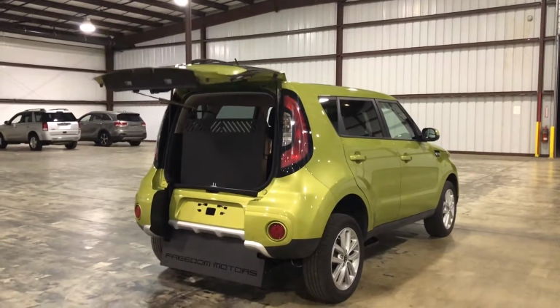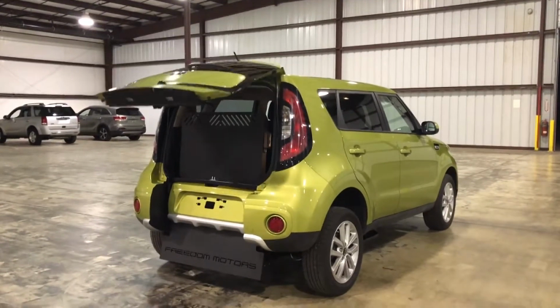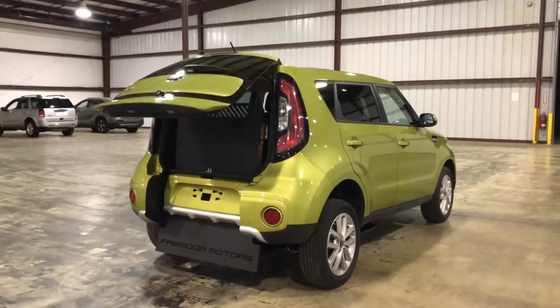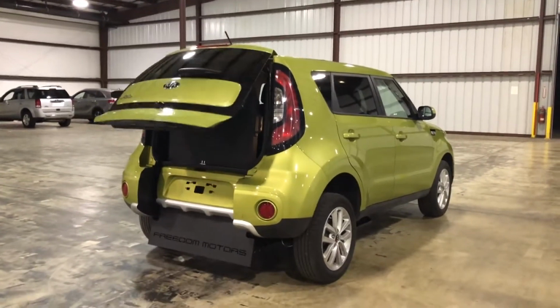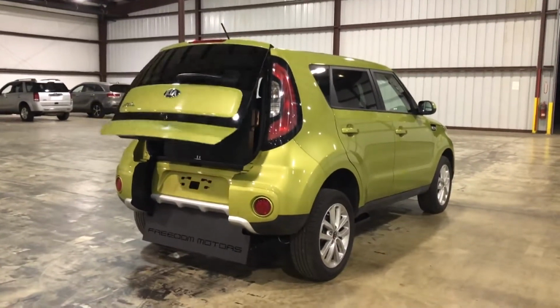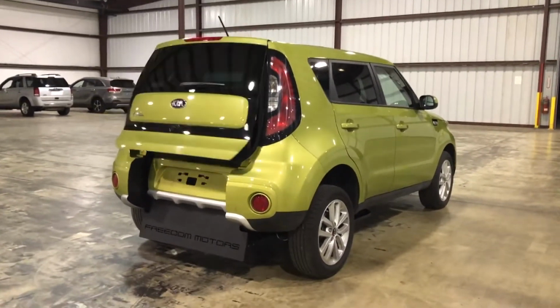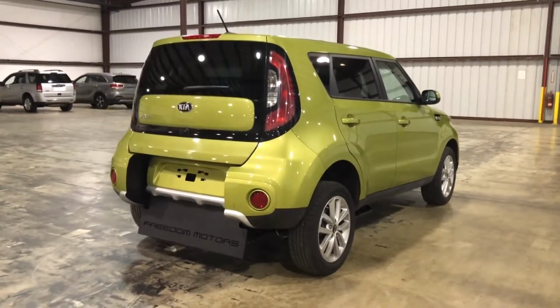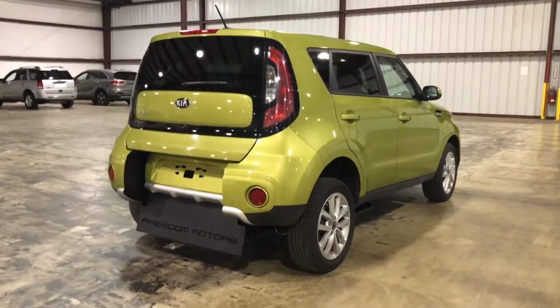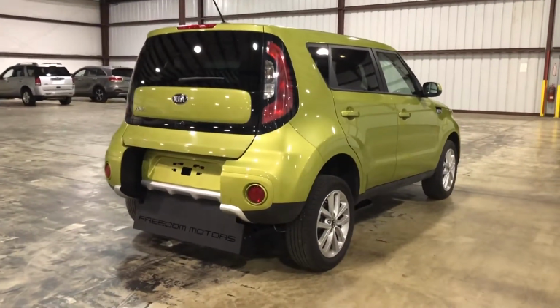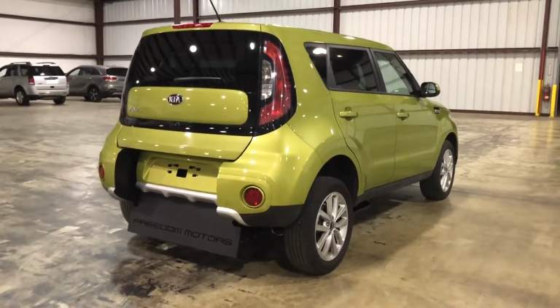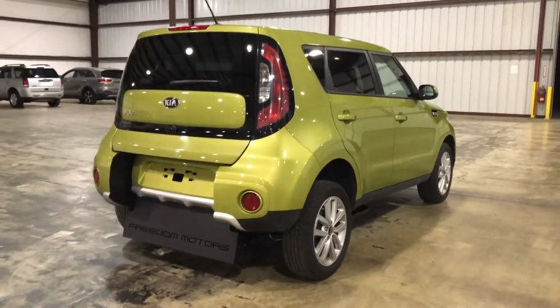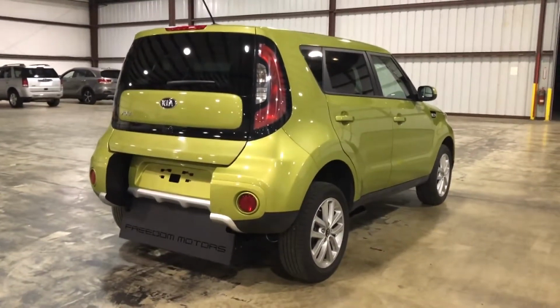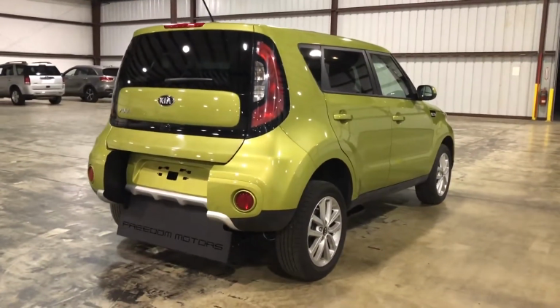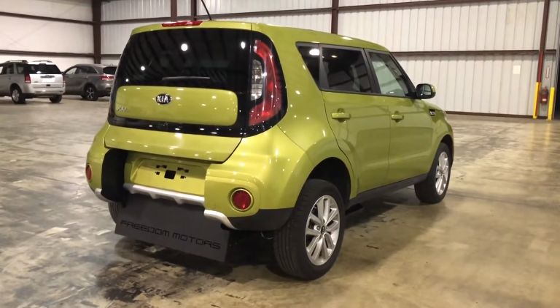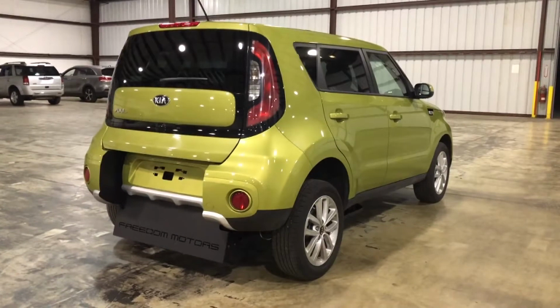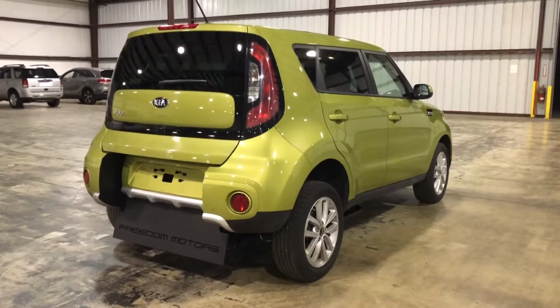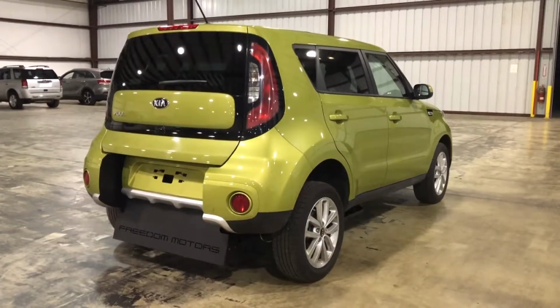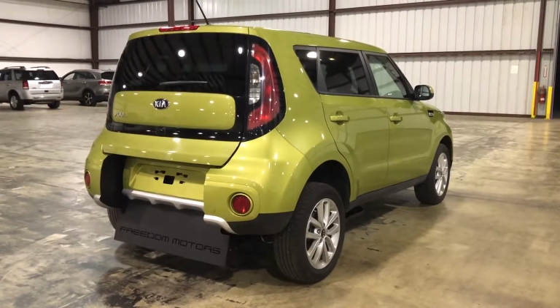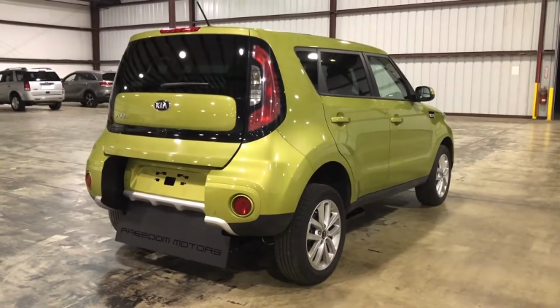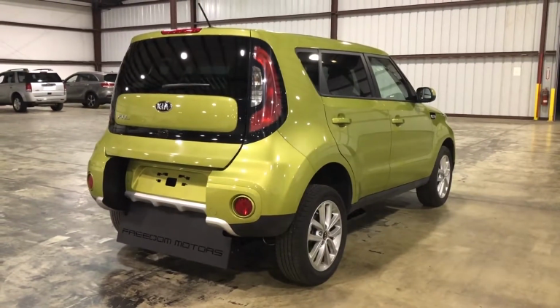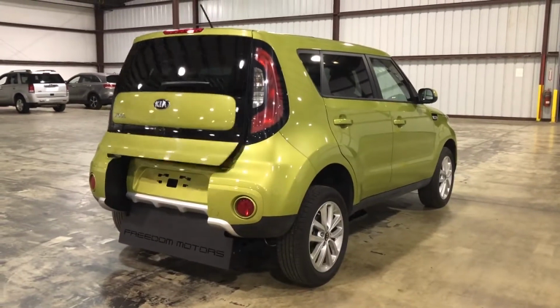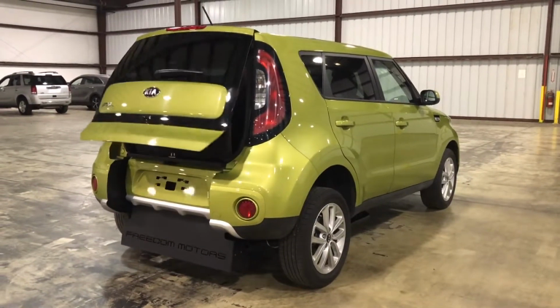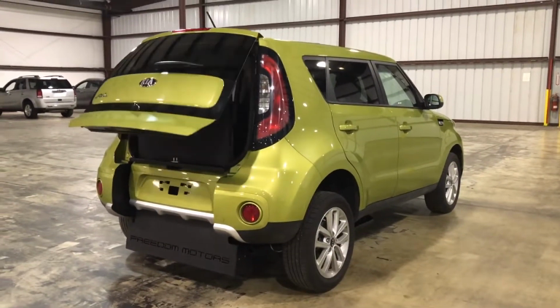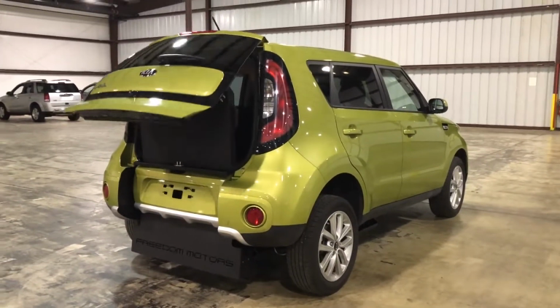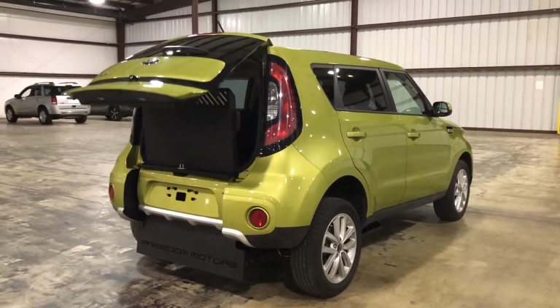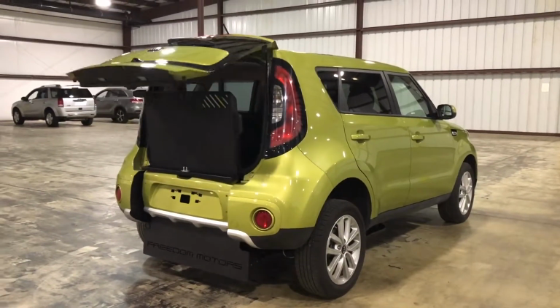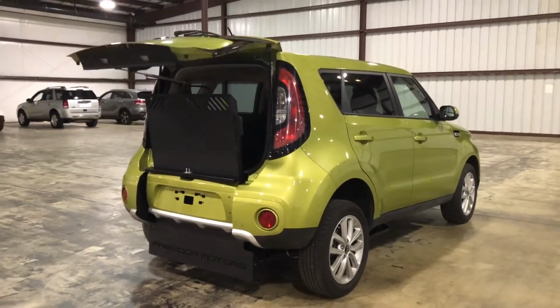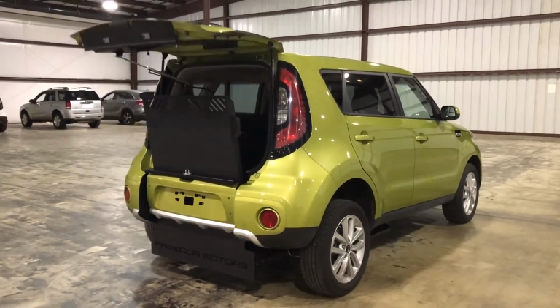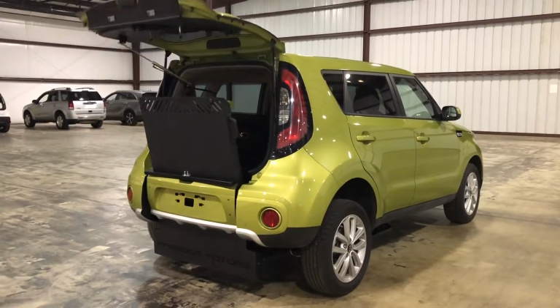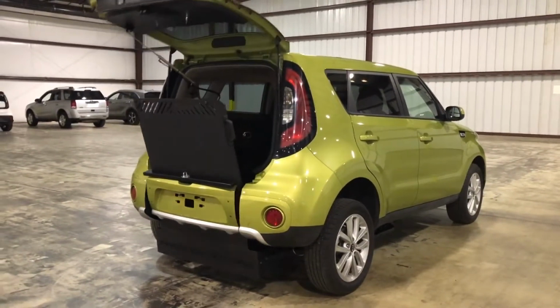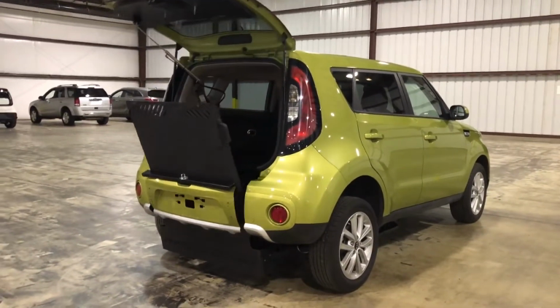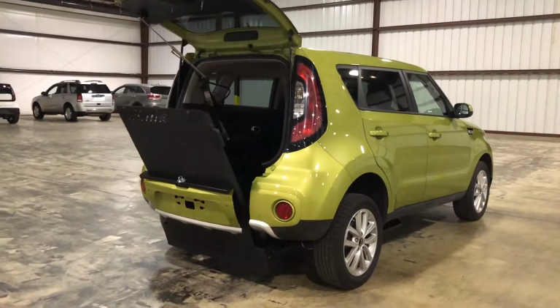This is pretty awesome — alien green, 2018, only 8,700 miles, like brand new, push-button automatic entry, wheelchair accessible mobility car.